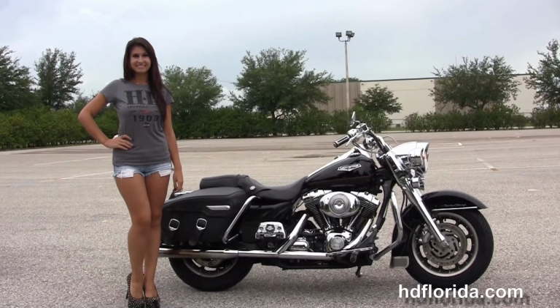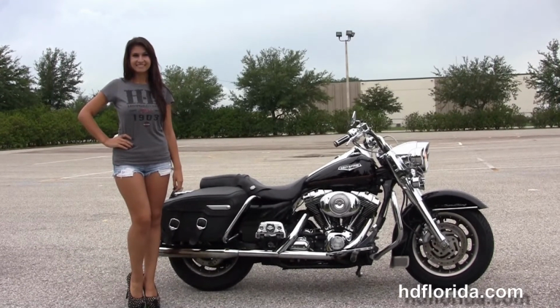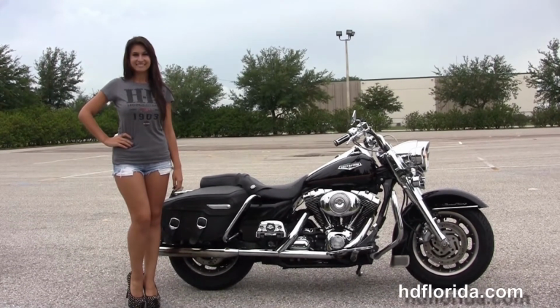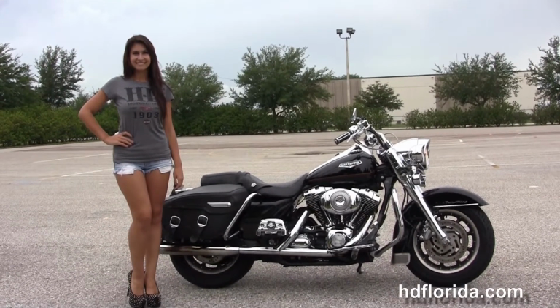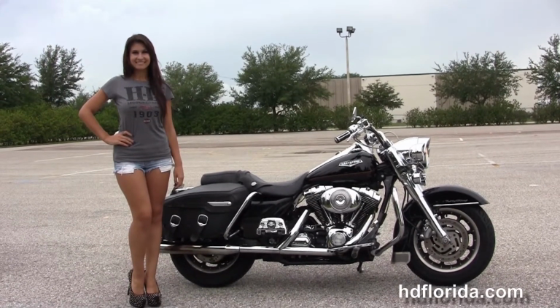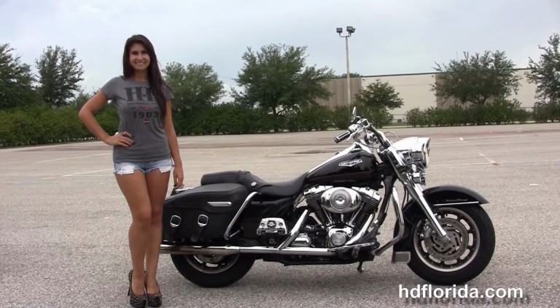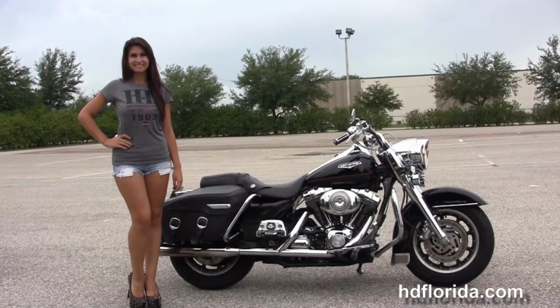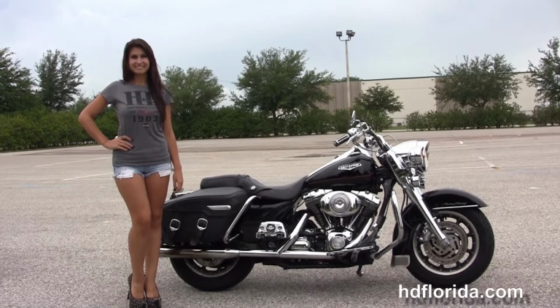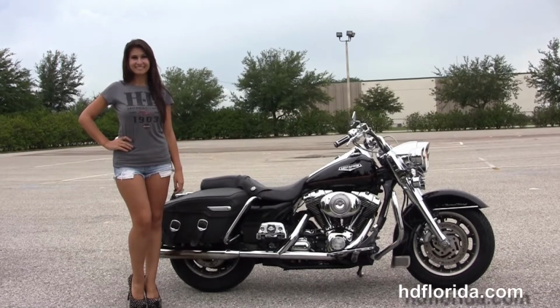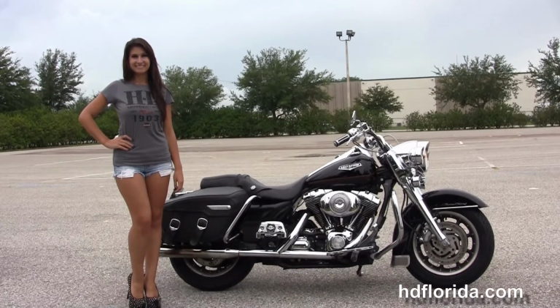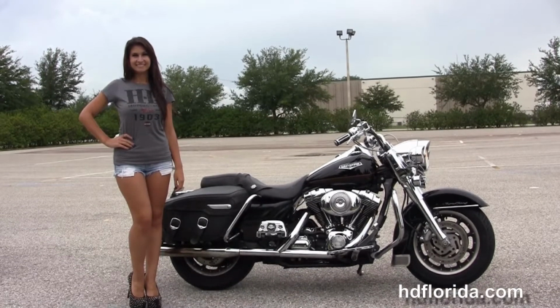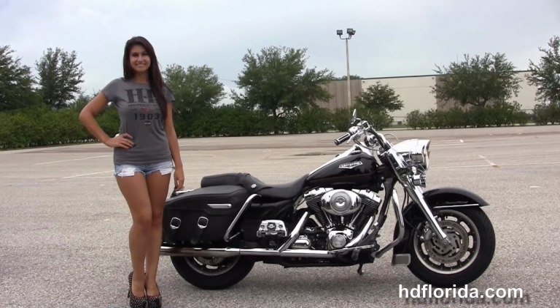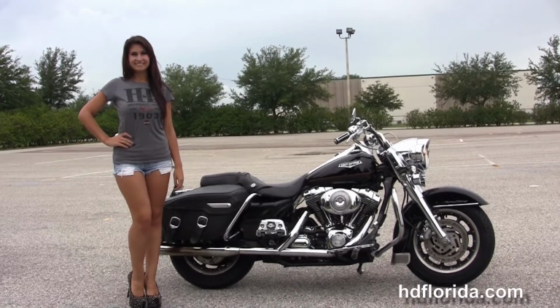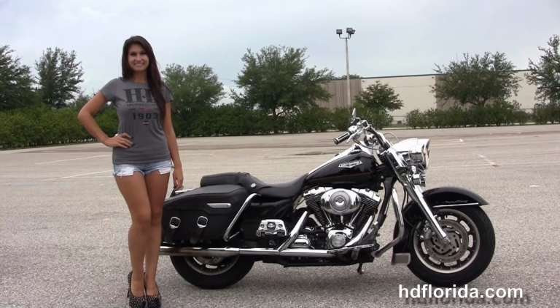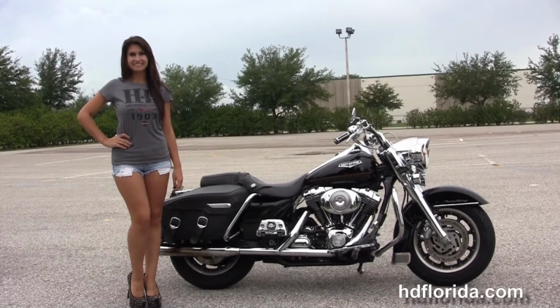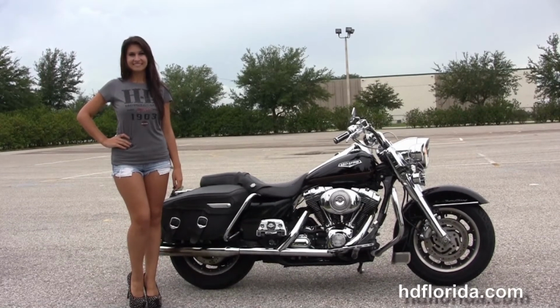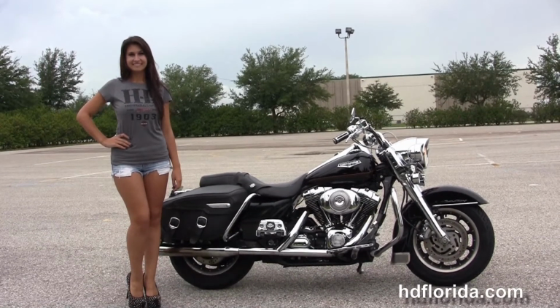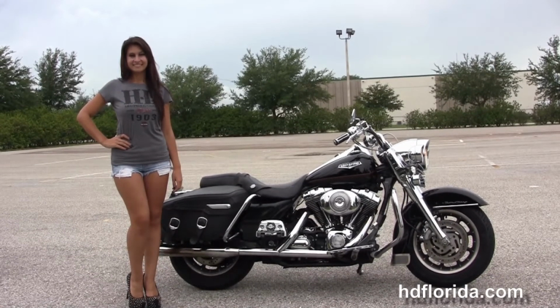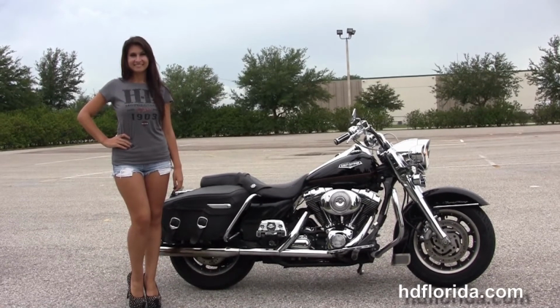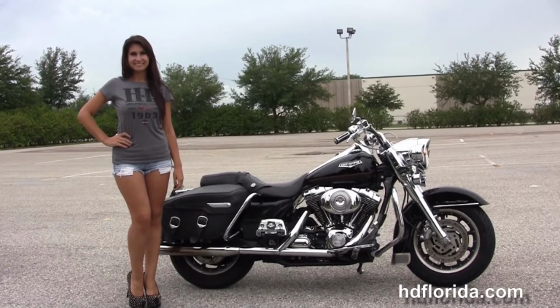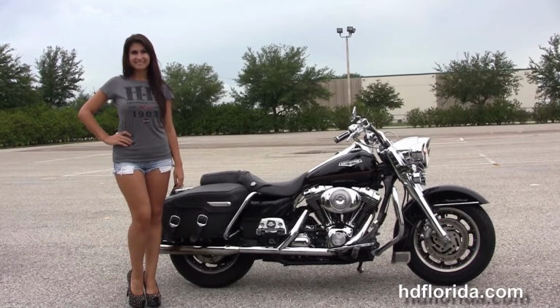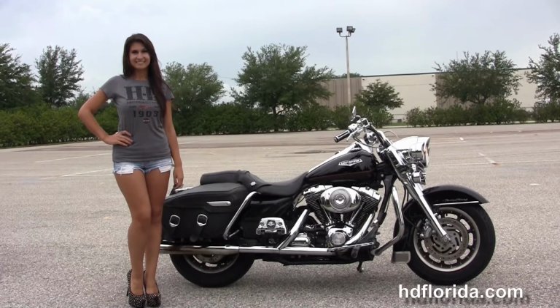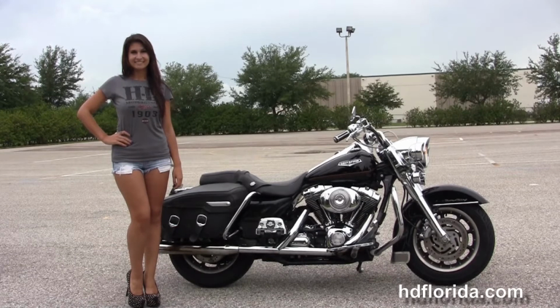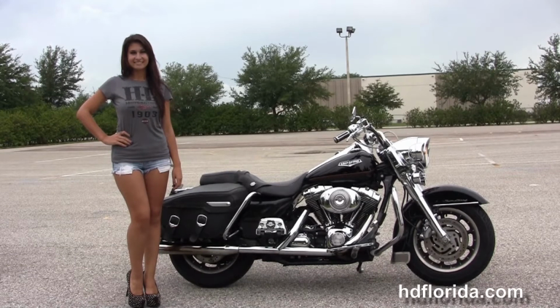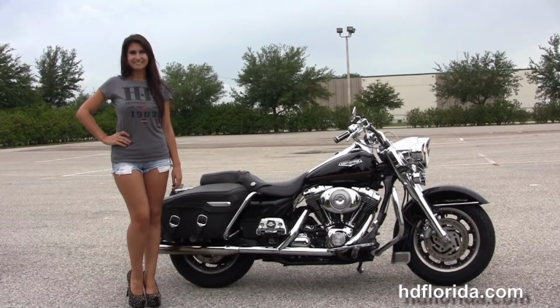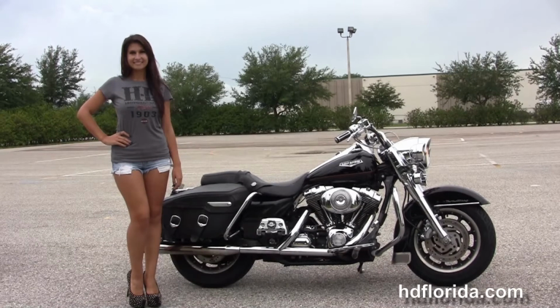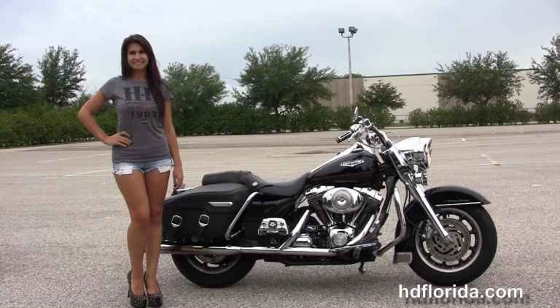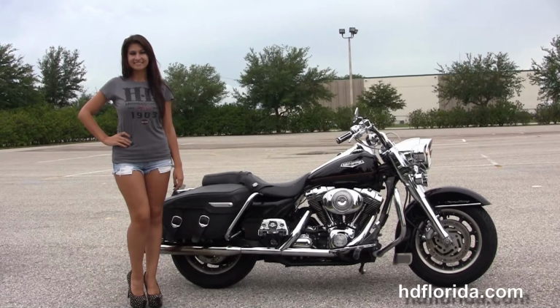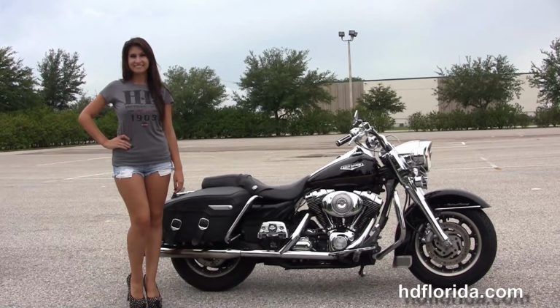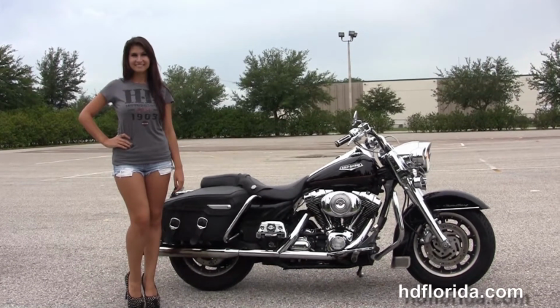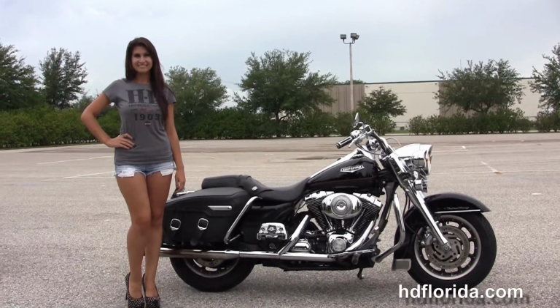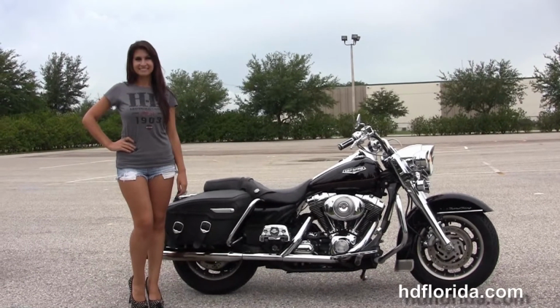For more information on this Road King Classic, click the link below, and for the rest of our tremendous inventory visit us at hgflorida.com. We're always open 24/7, and remember: have one rockin', smokin', thrillin', fulfilled Harley day. Bang.